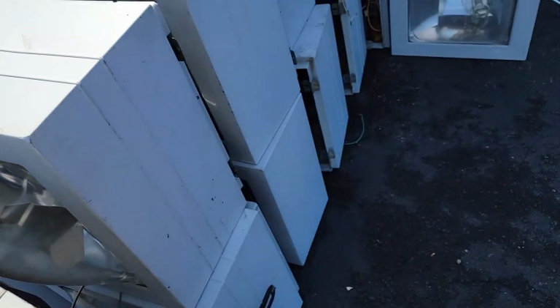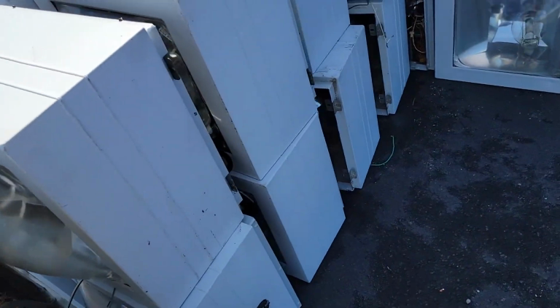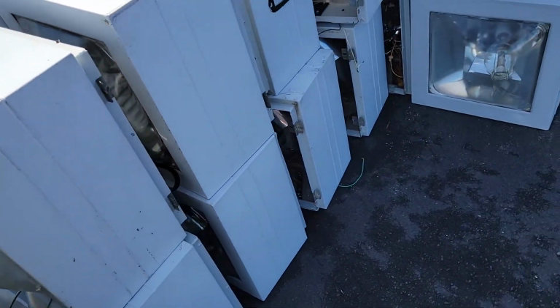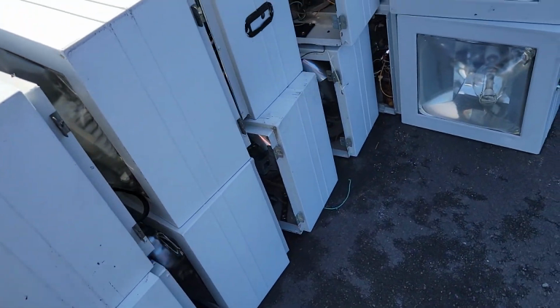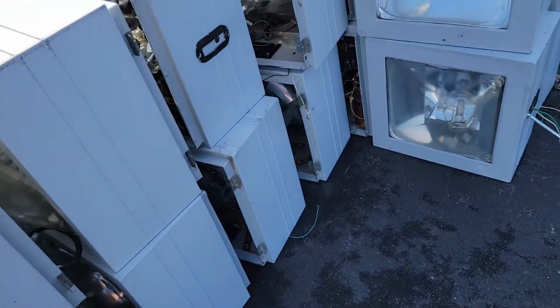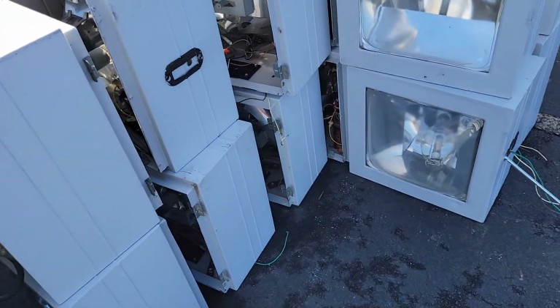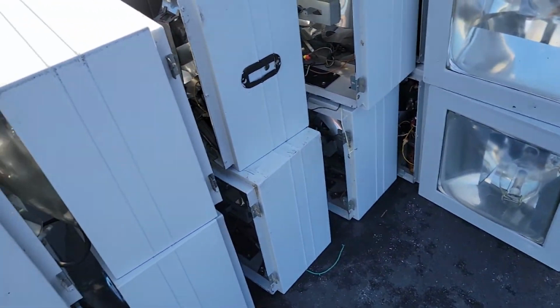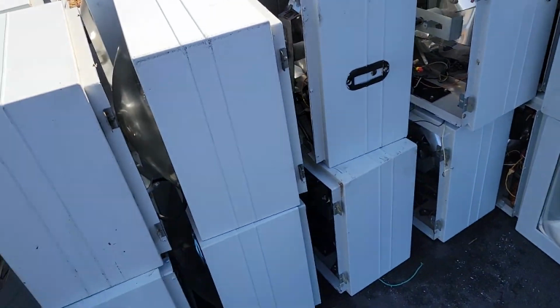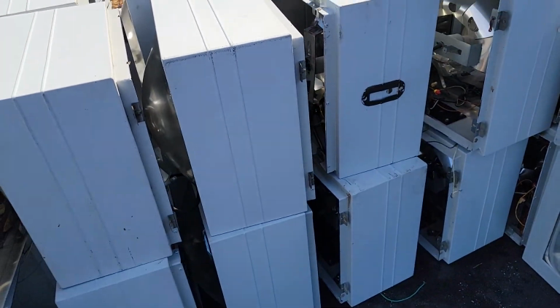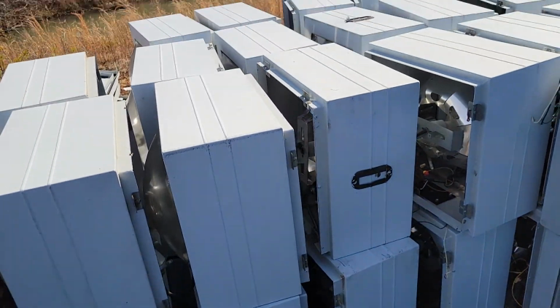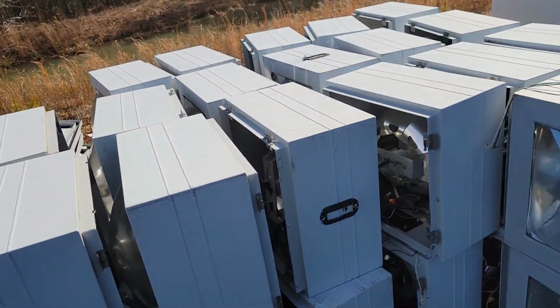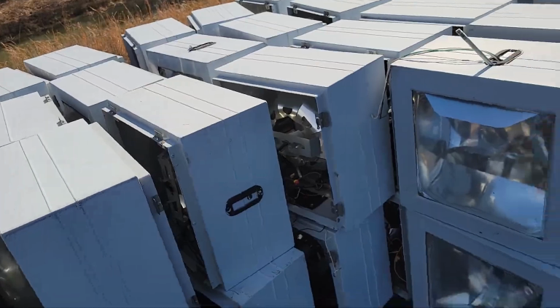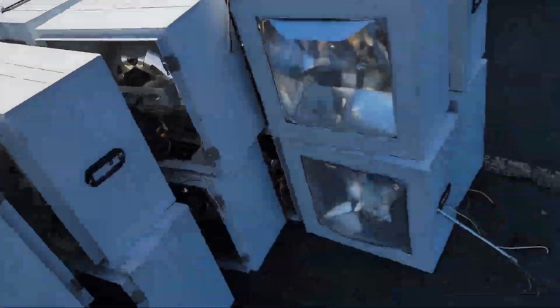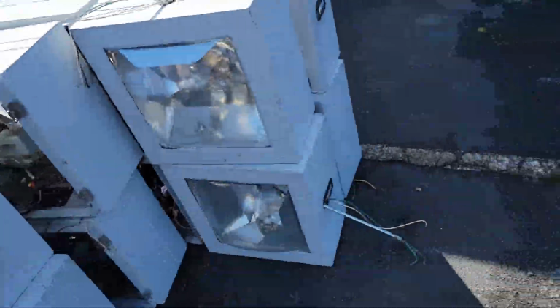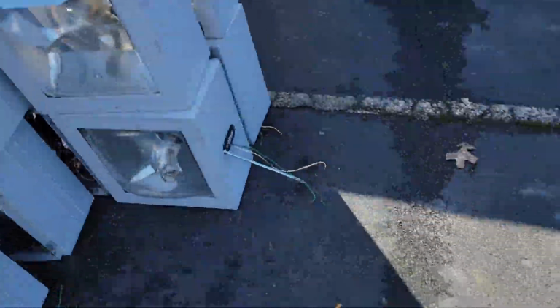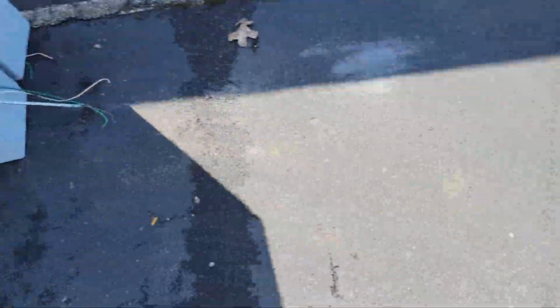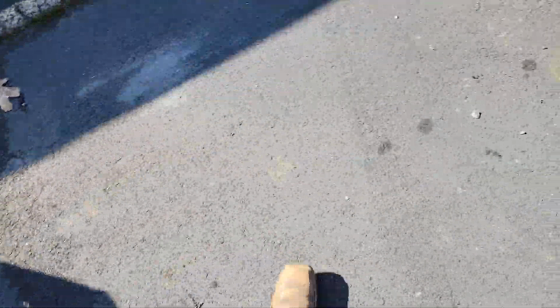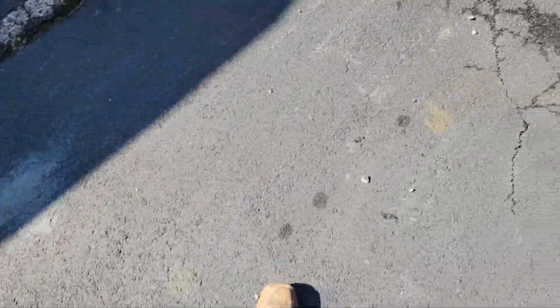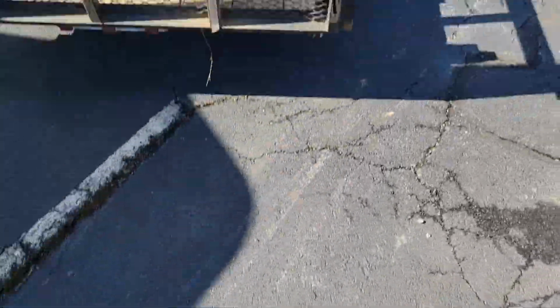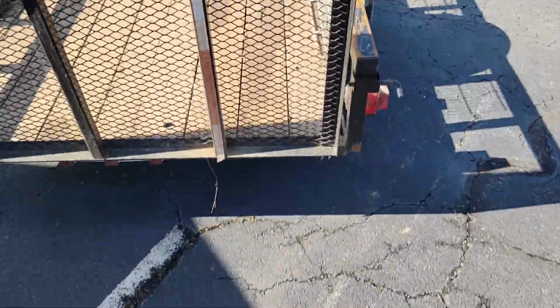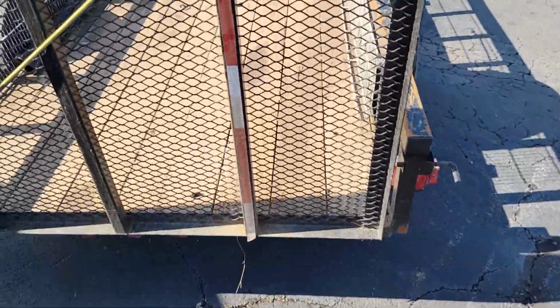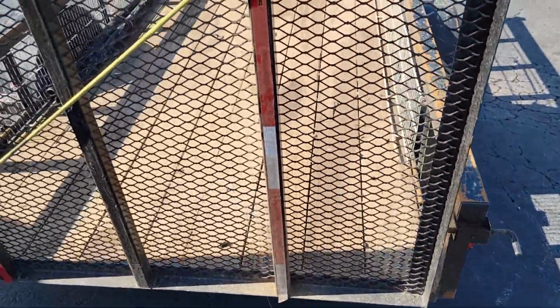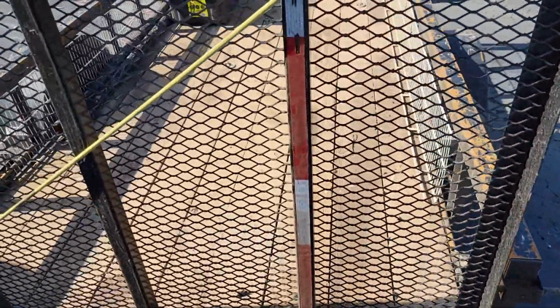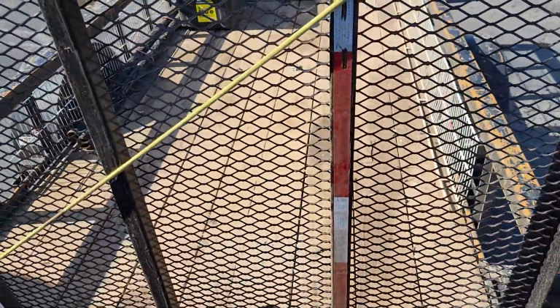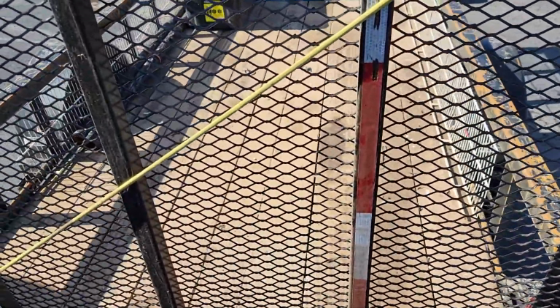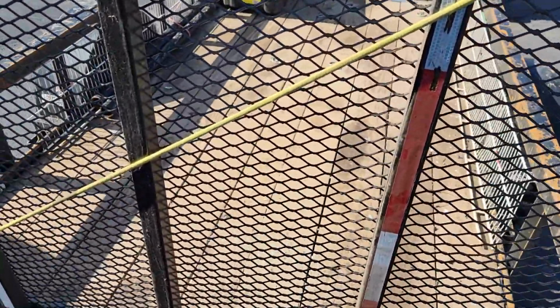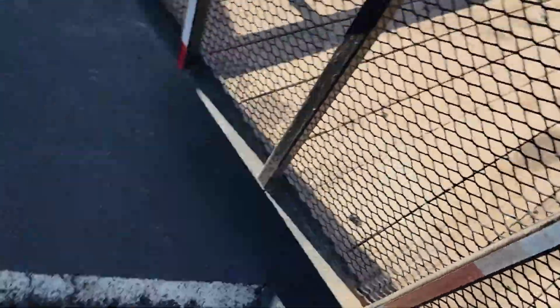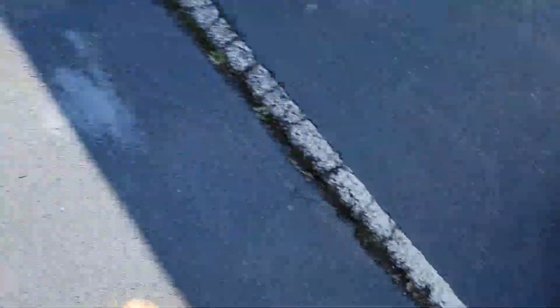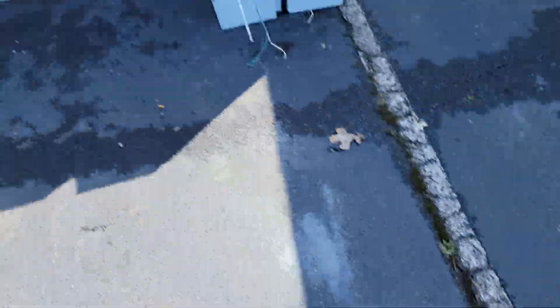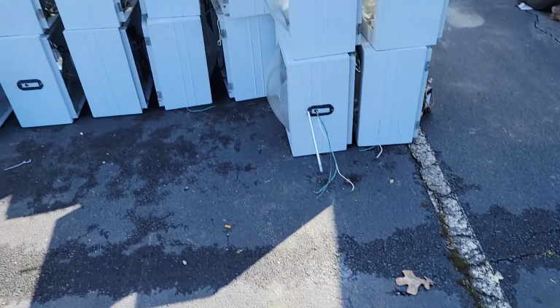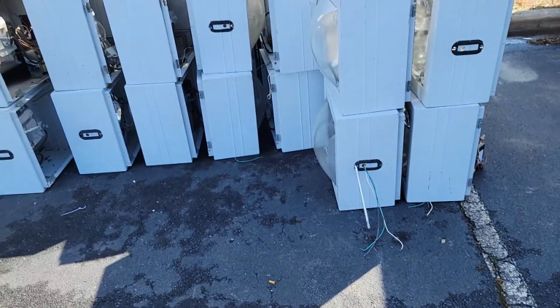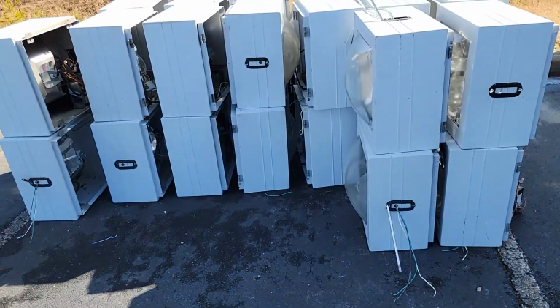So we're going to strip all this out. These are all going to get broken down. We're going to start loading them up — my trailer is empty and I want my trailer full.